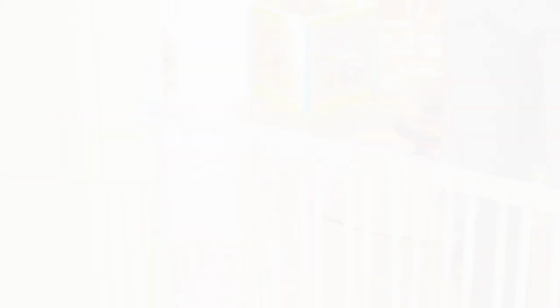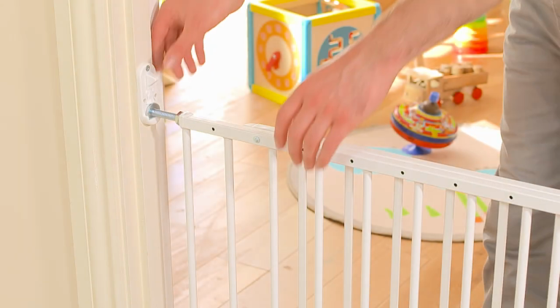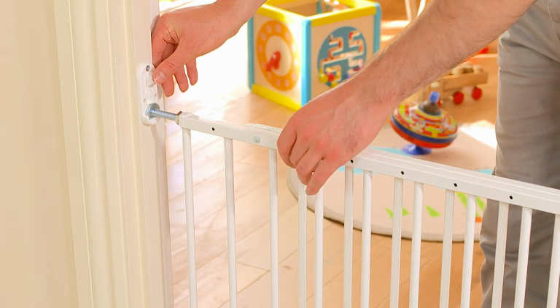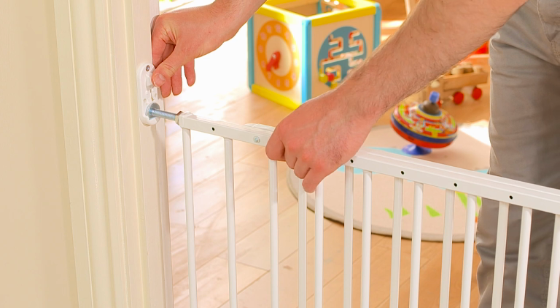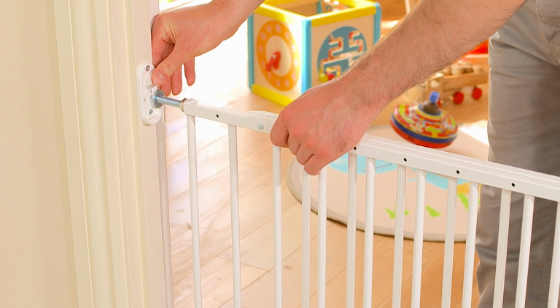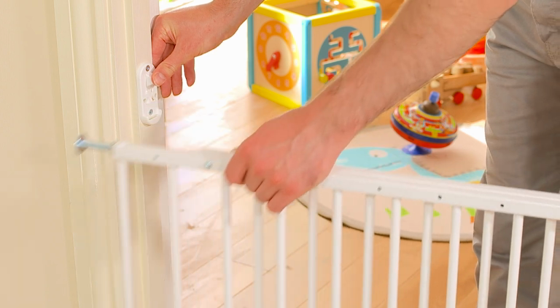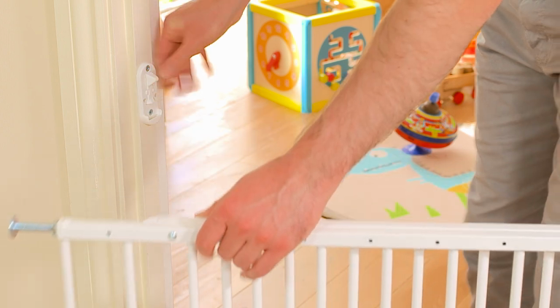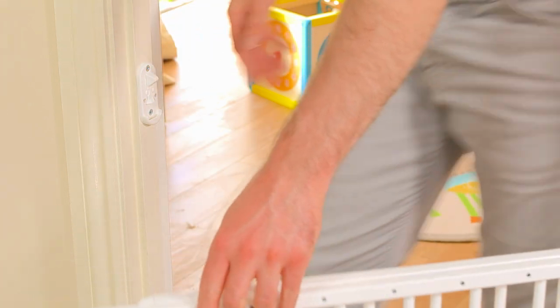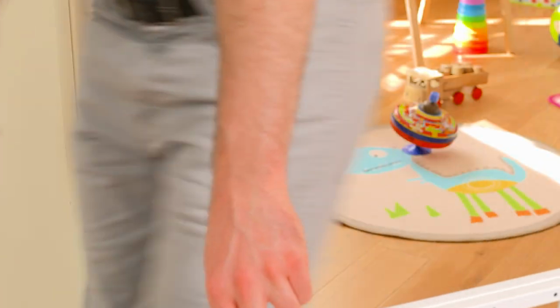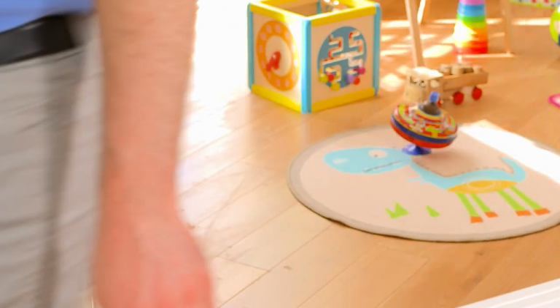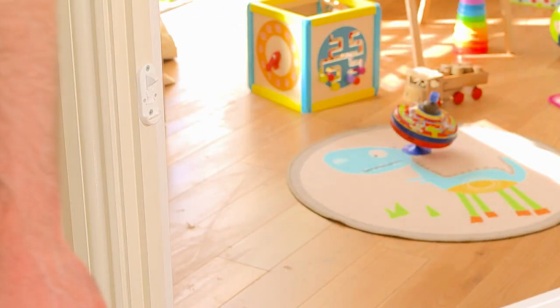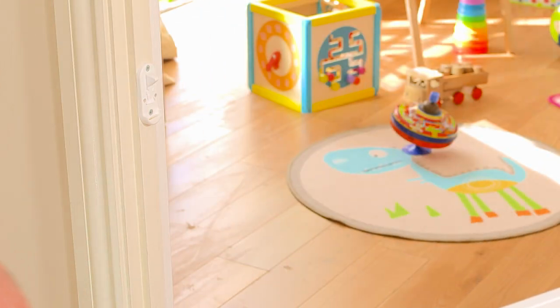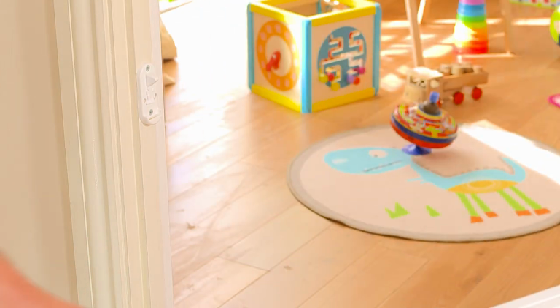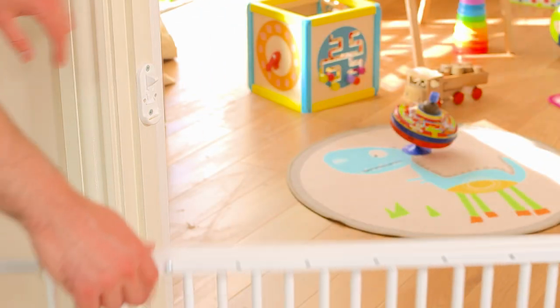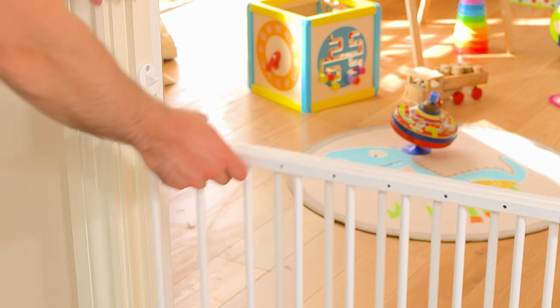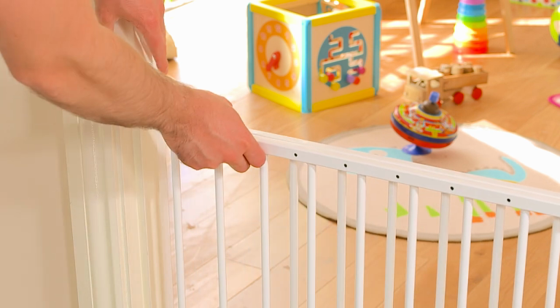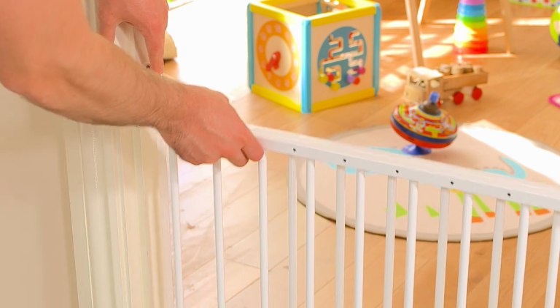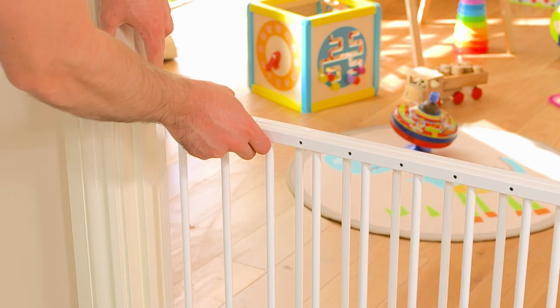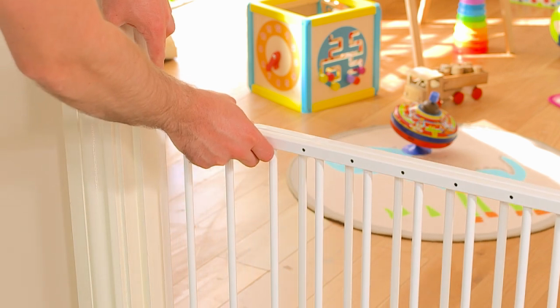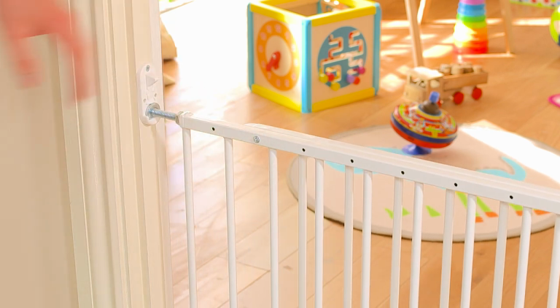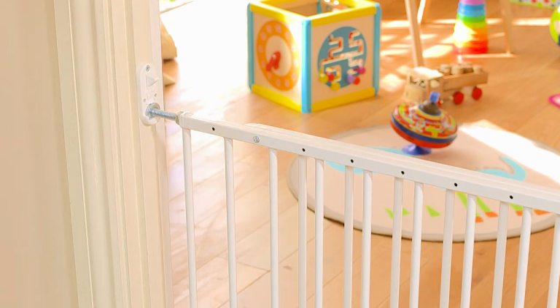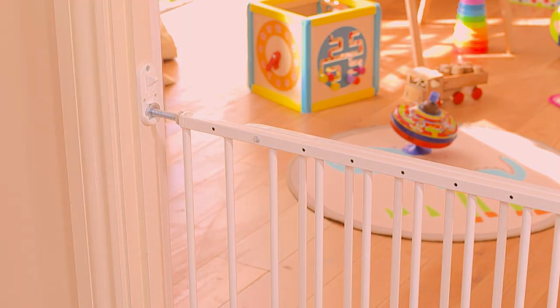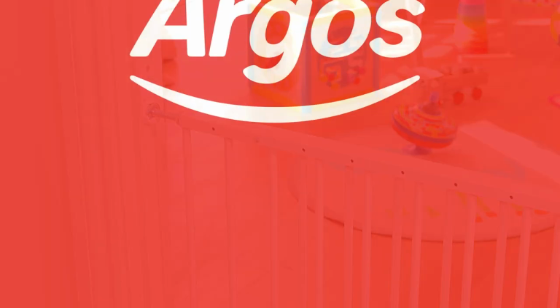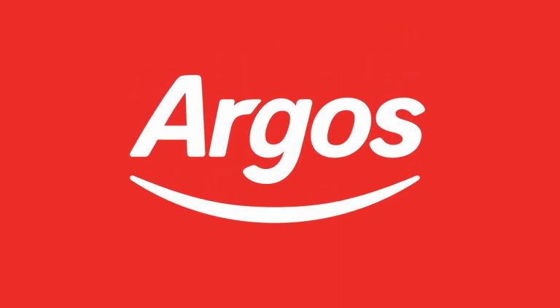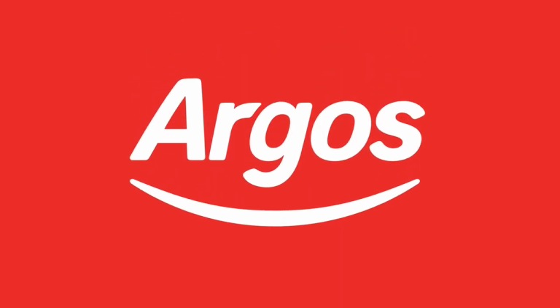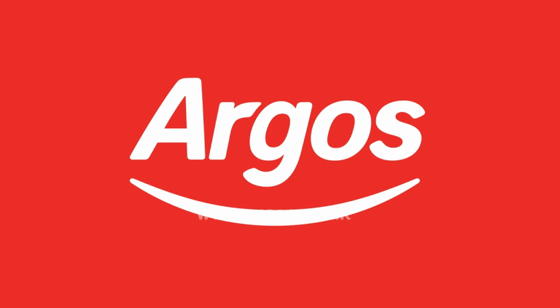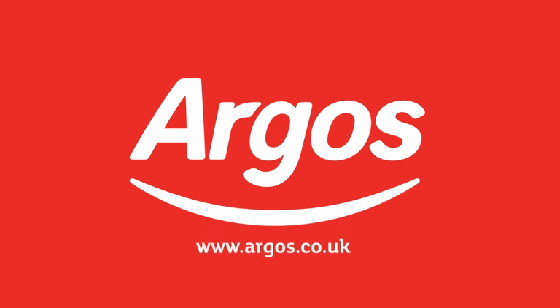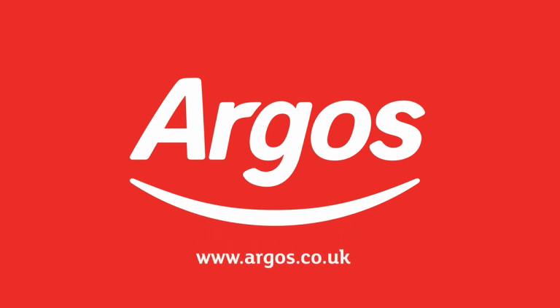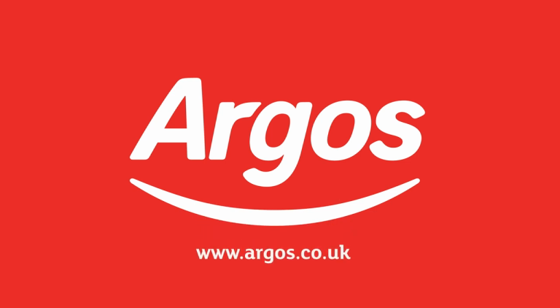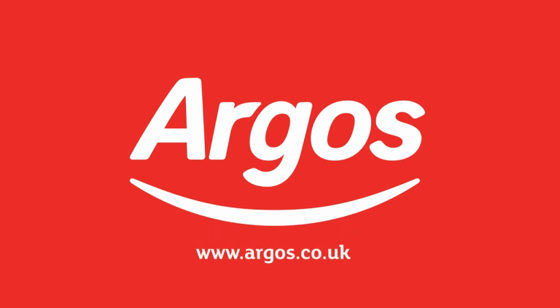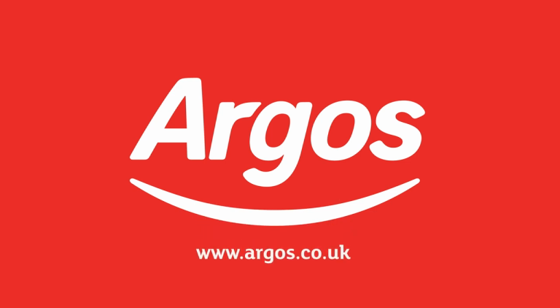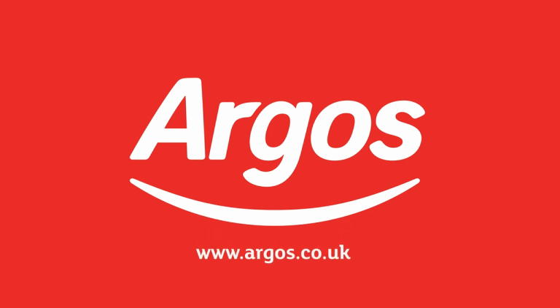Please ensure that you test the gate regularly for security and stability and always check that it's locked when in use. Children must be supervised at all times. Argos on your mobile, tablet, online and in store.